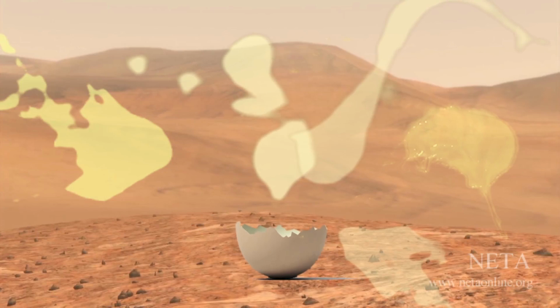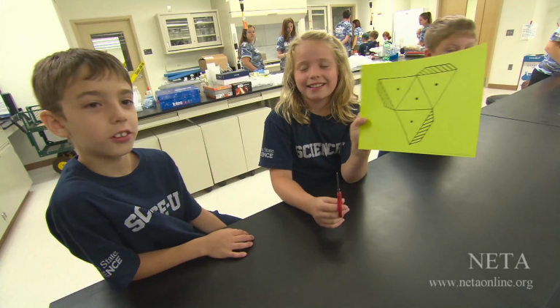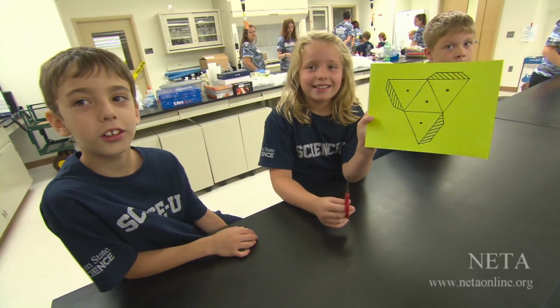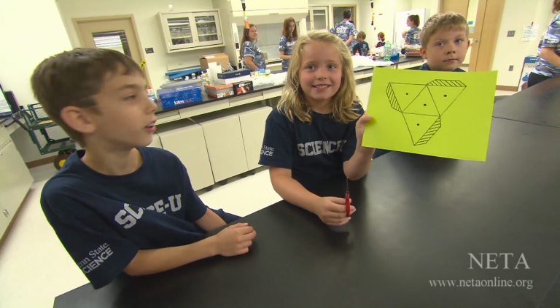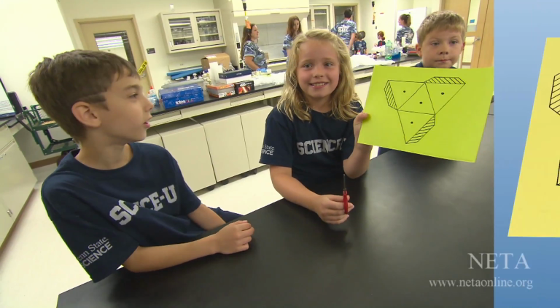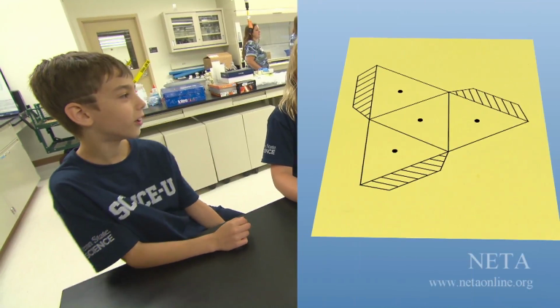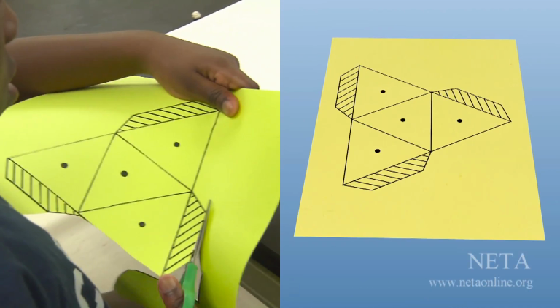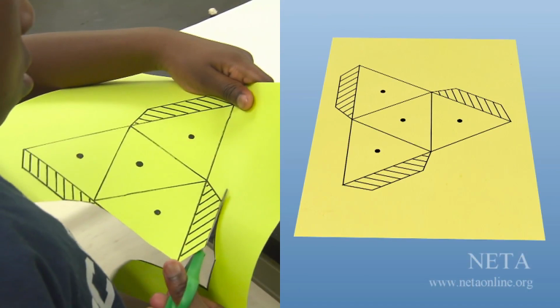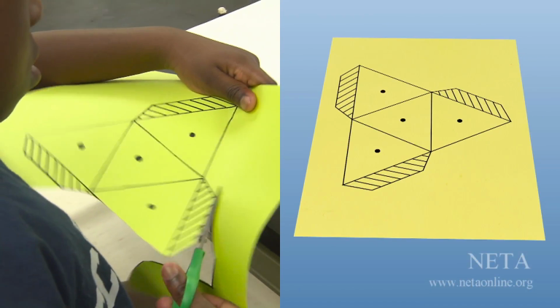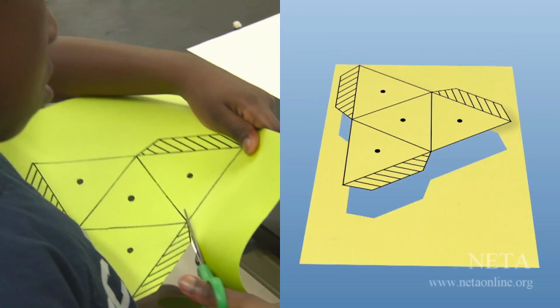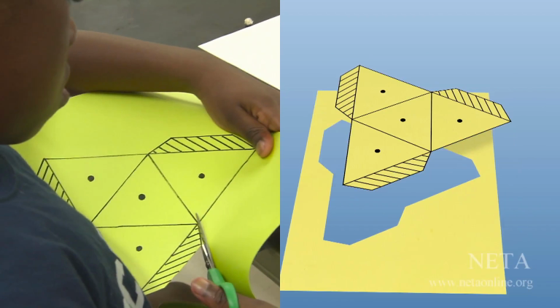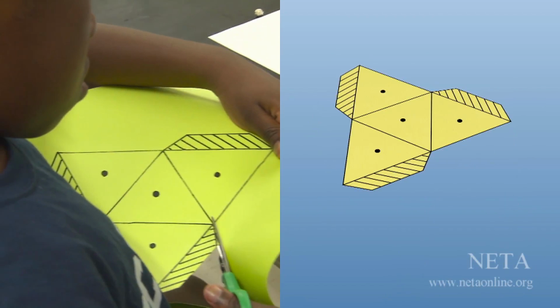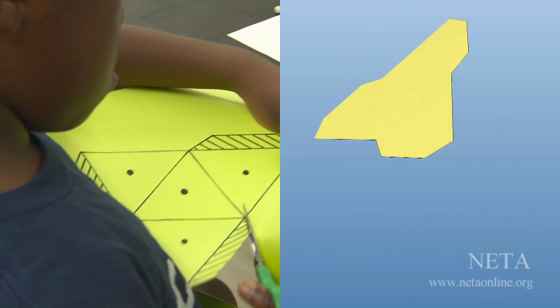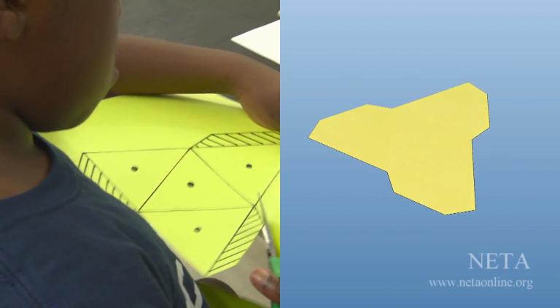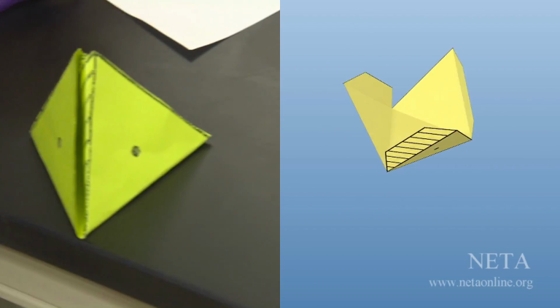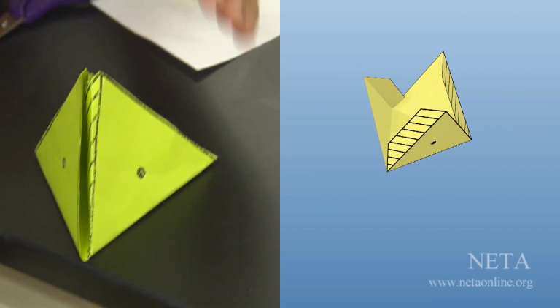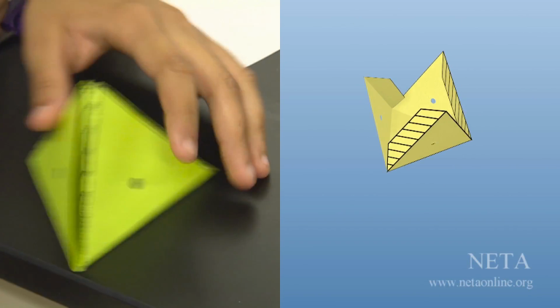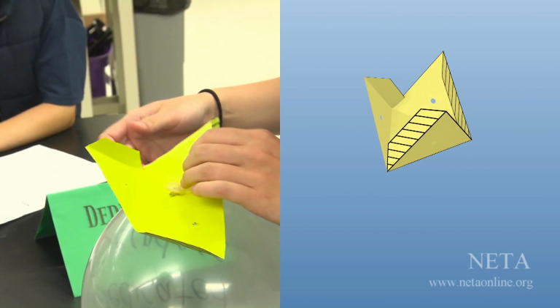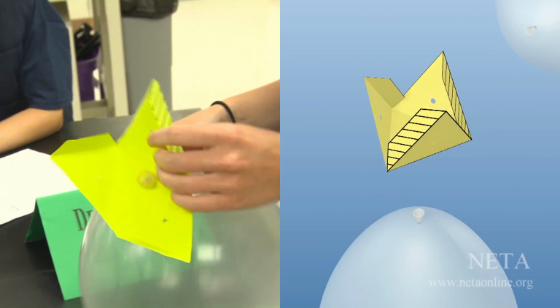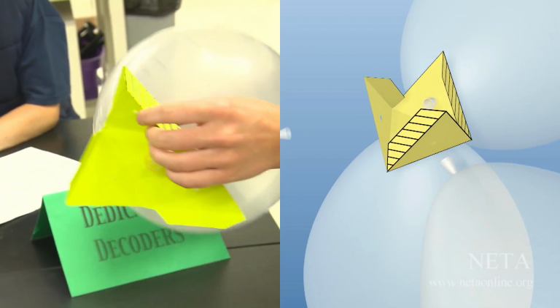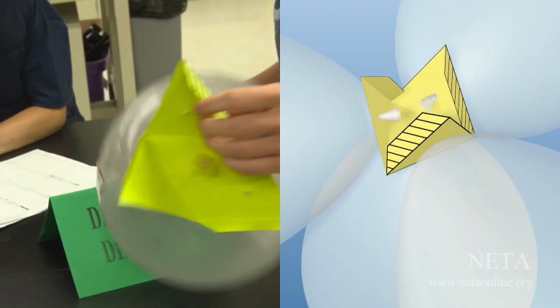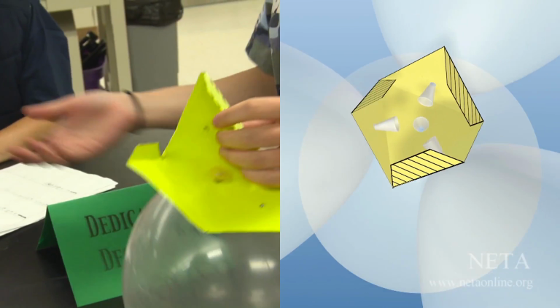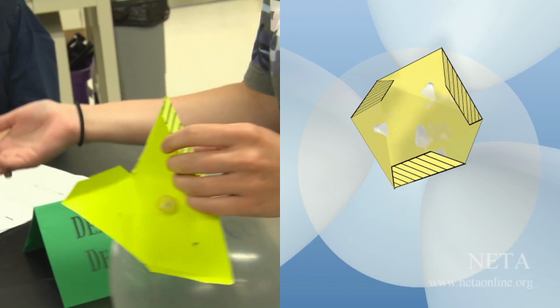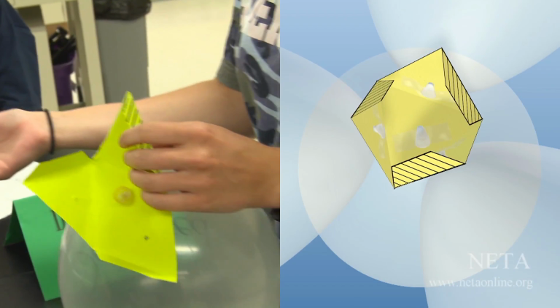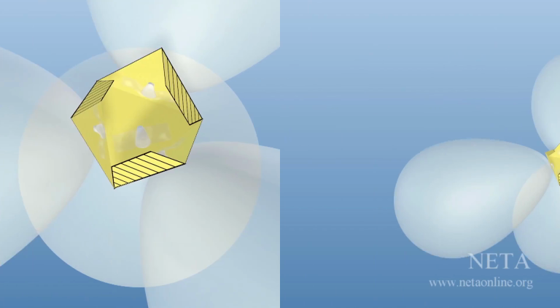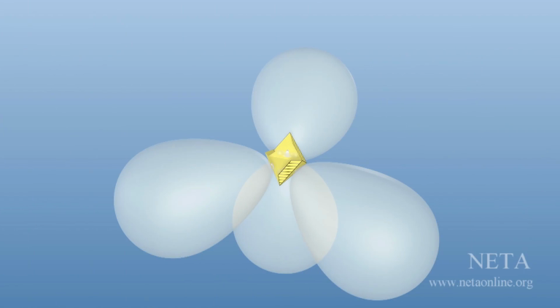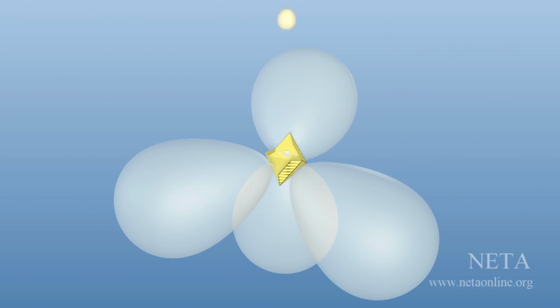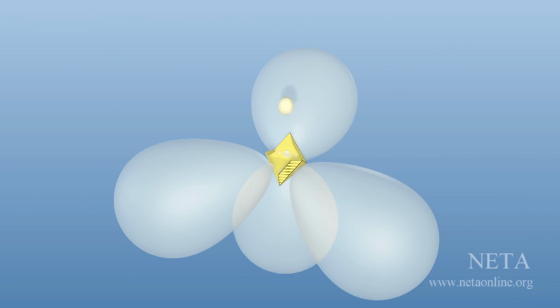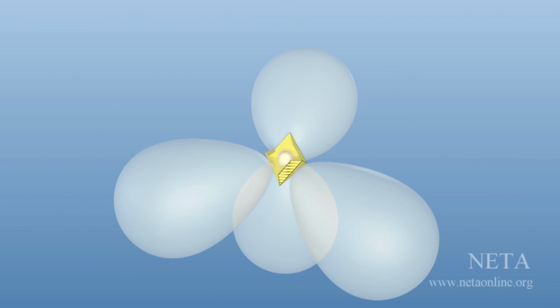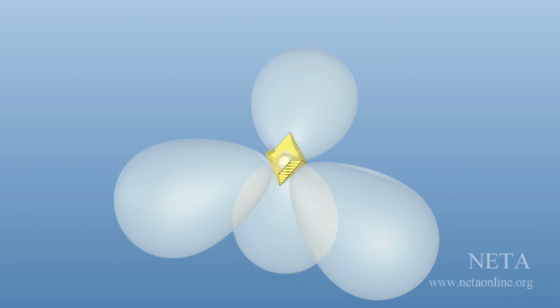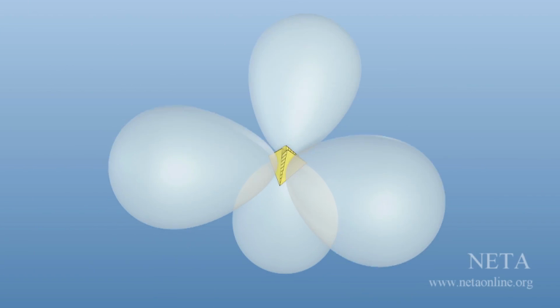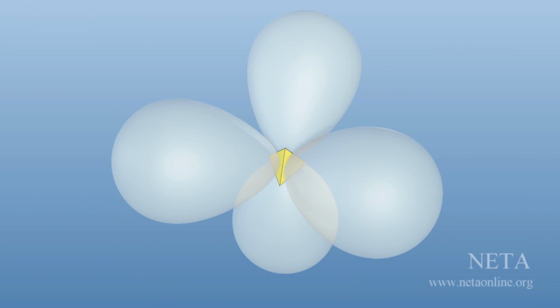The campers cut out a pattern for a pyramid-shaped egg lander capsule, folded it, attached balloons, and taped it down. Our Mars egg landers were ready for launch.